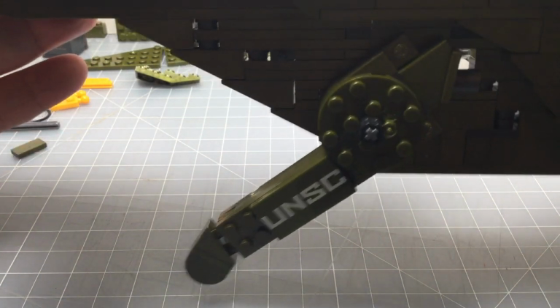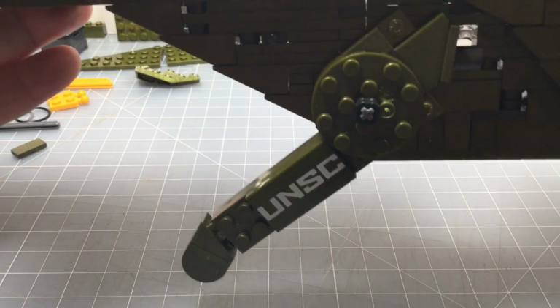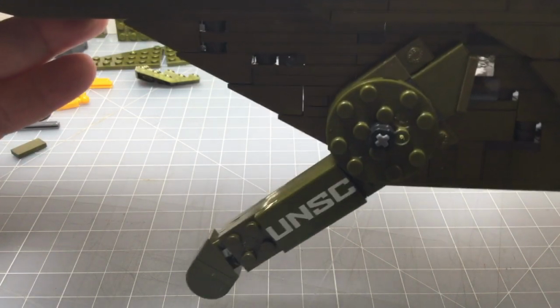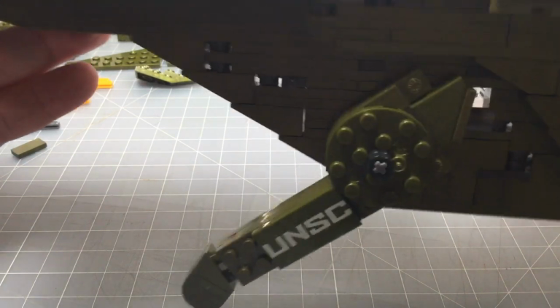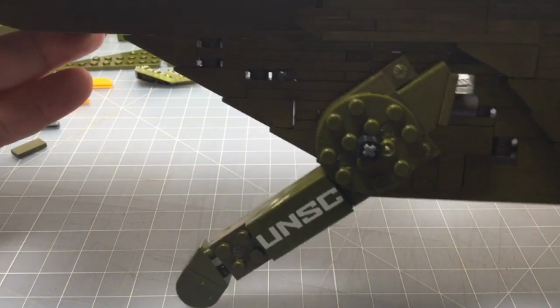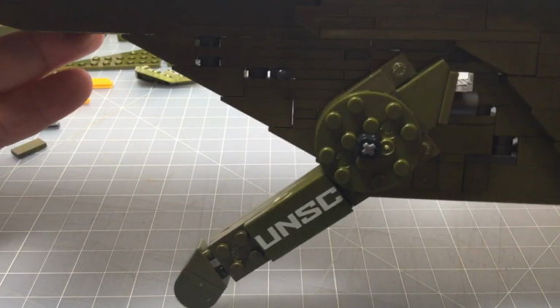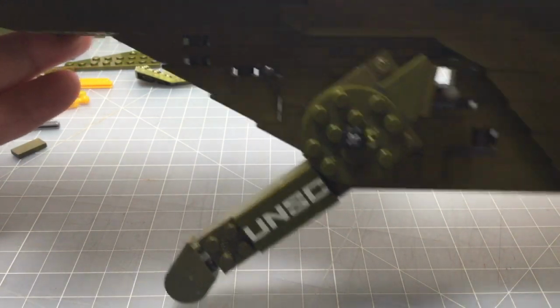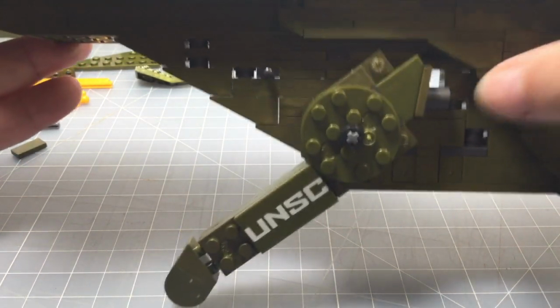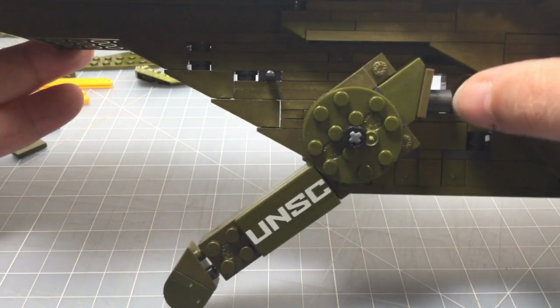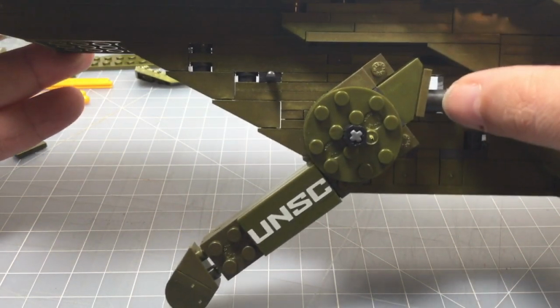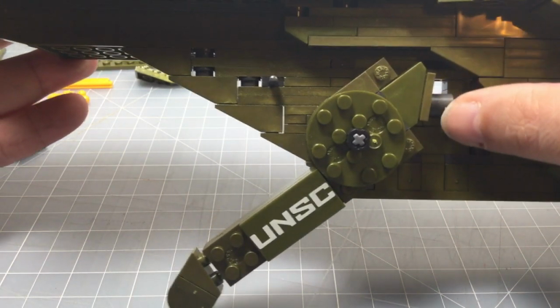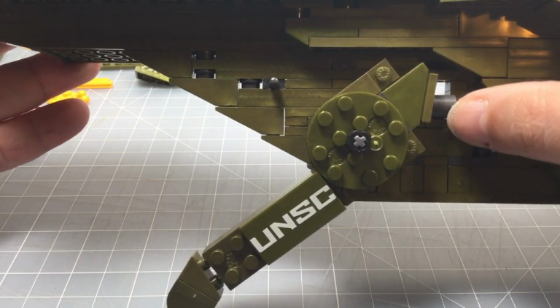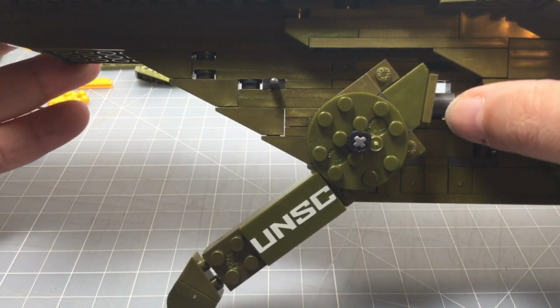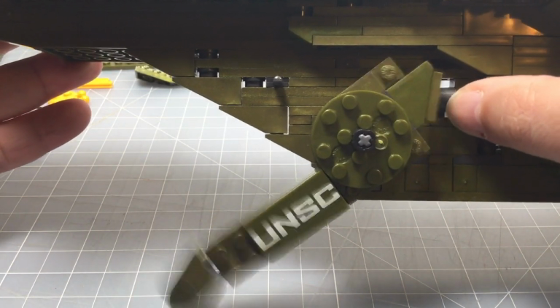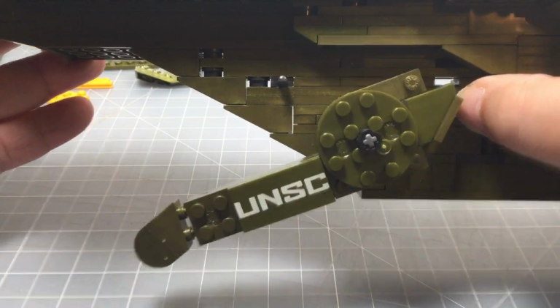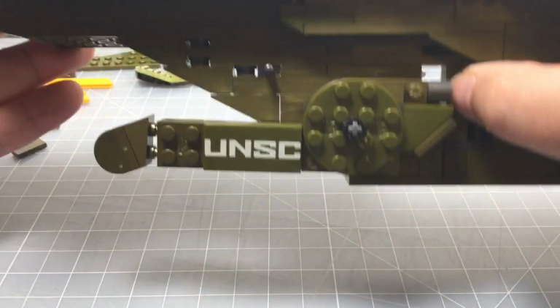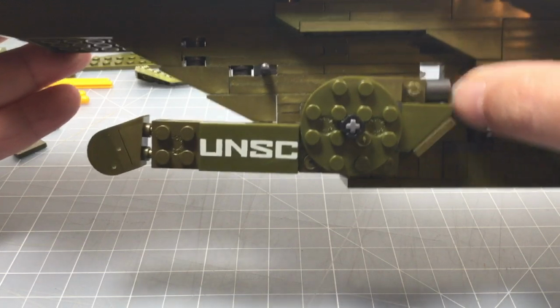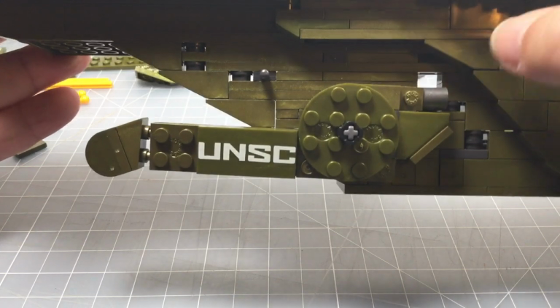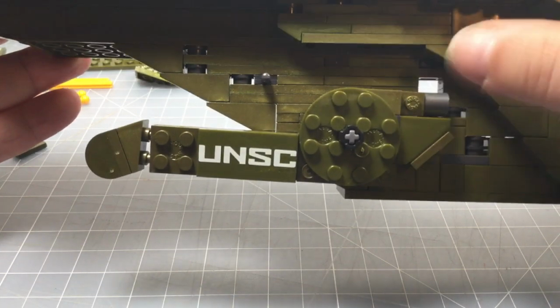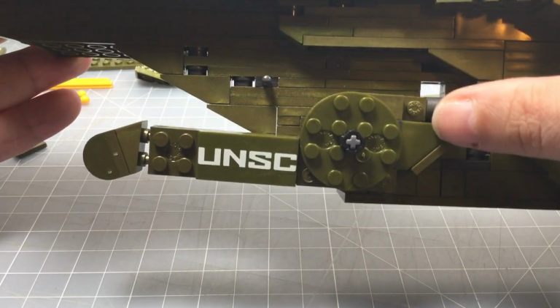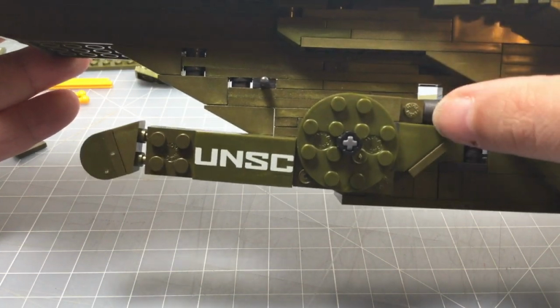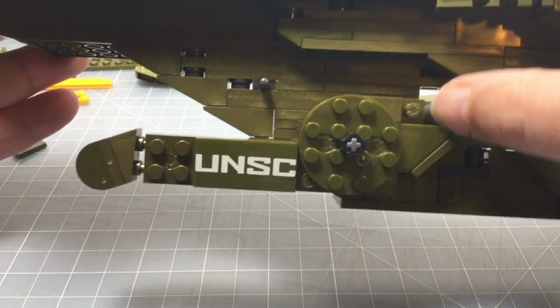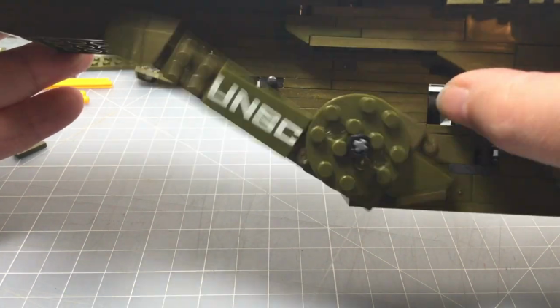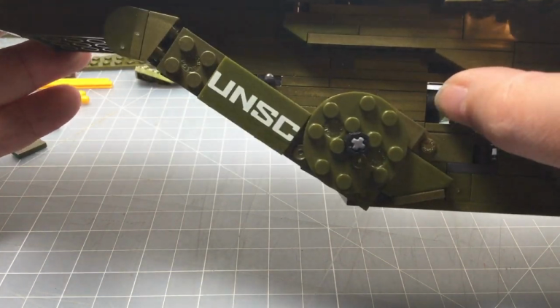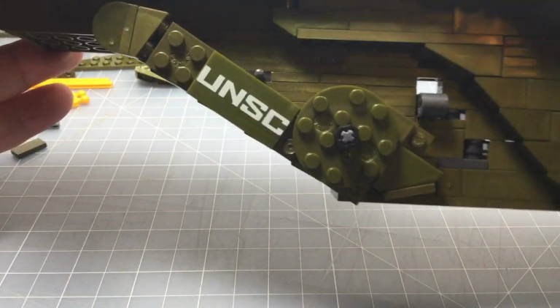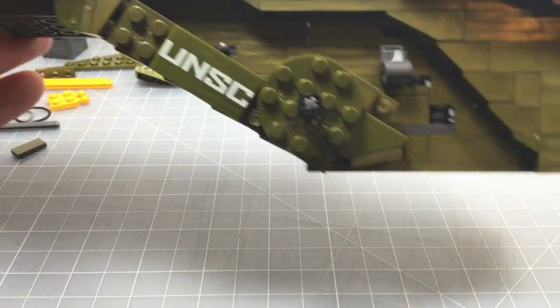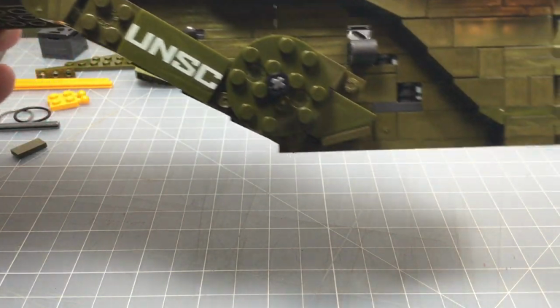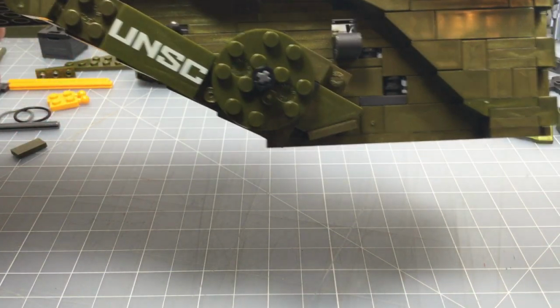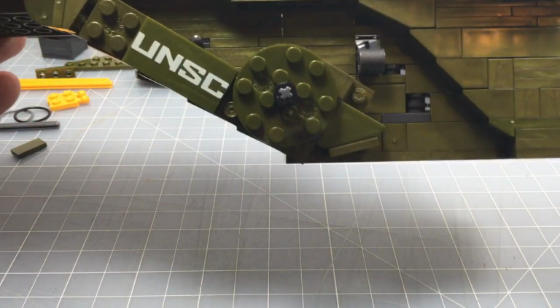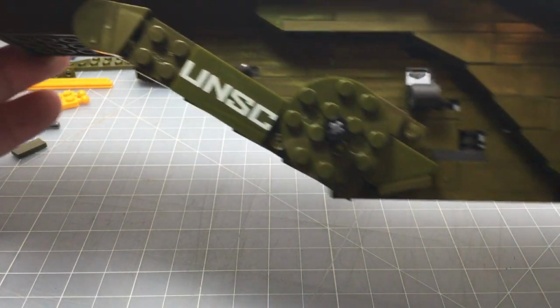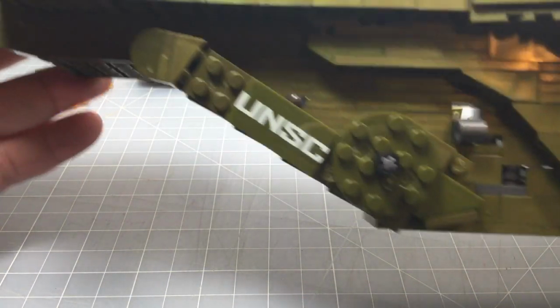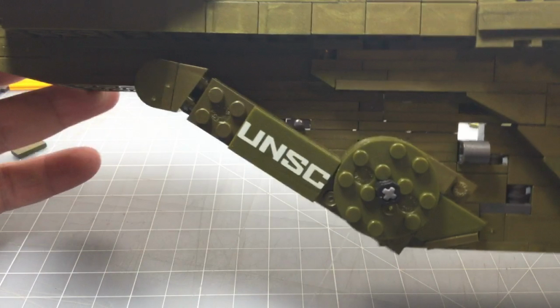By pulling the bar on the inside, or if you push in here, then it goes up. Push it again — all the way up. So, there you go.